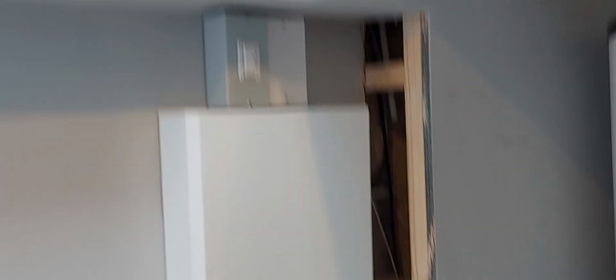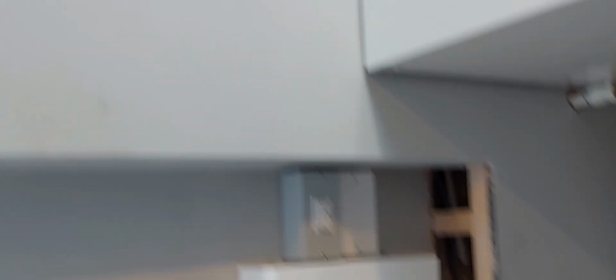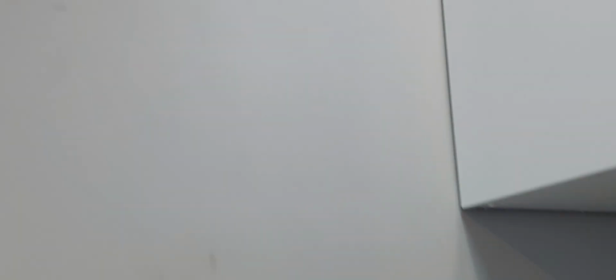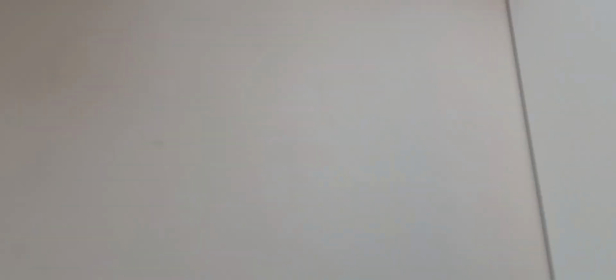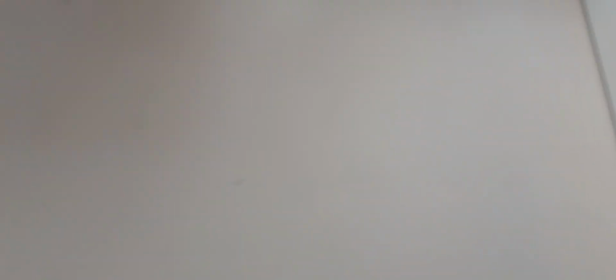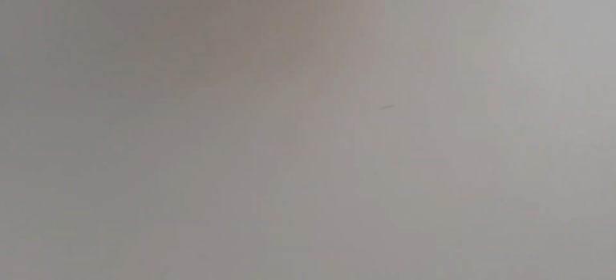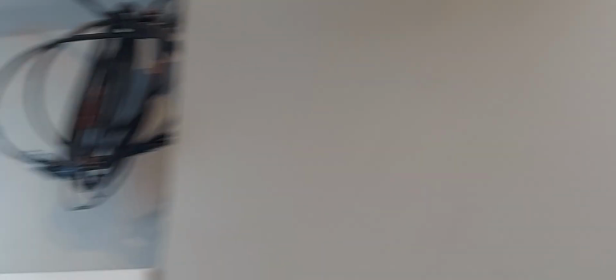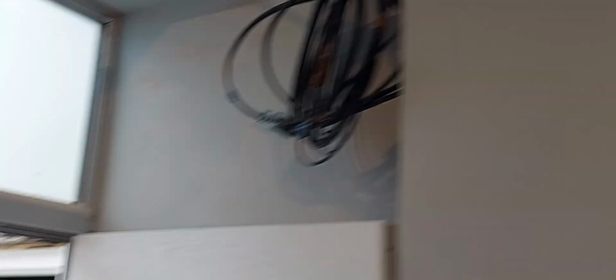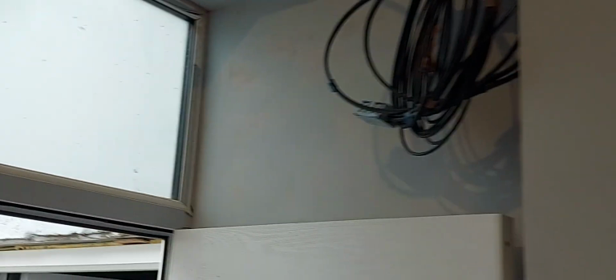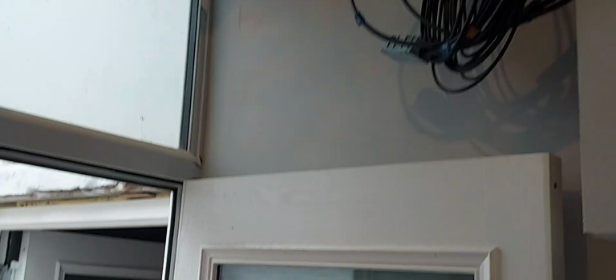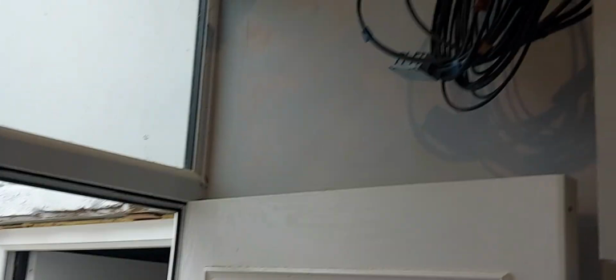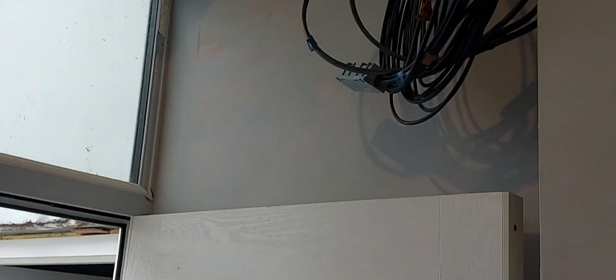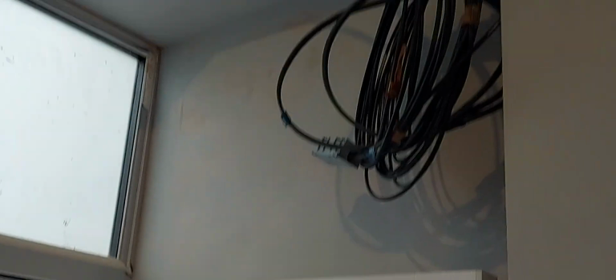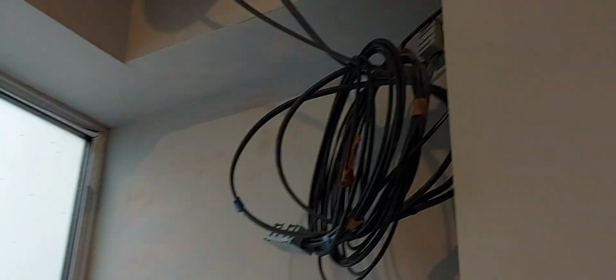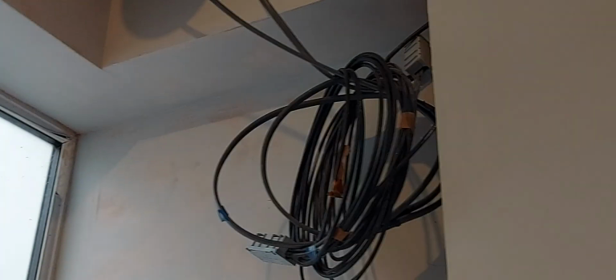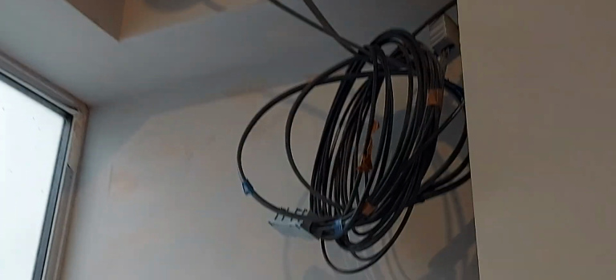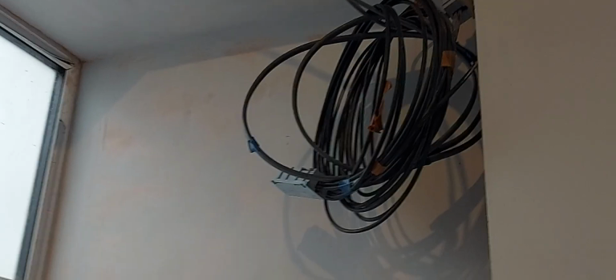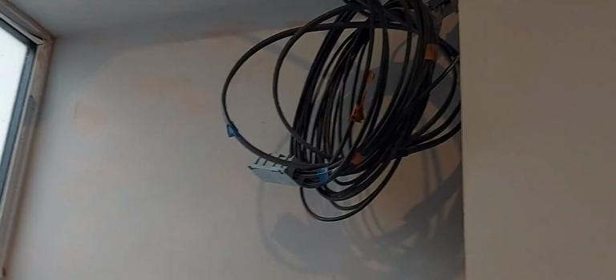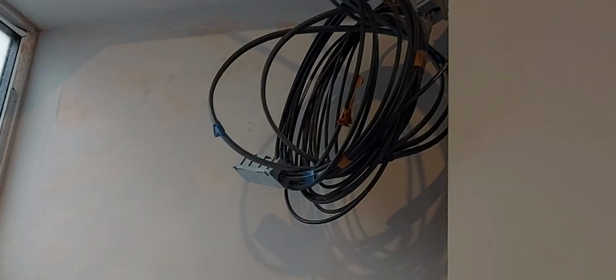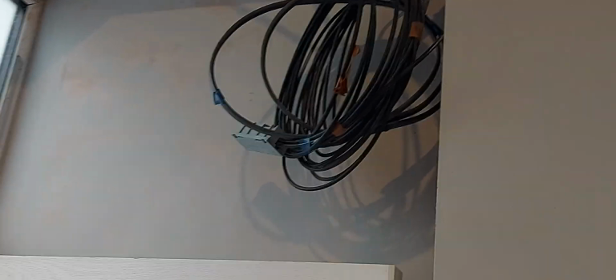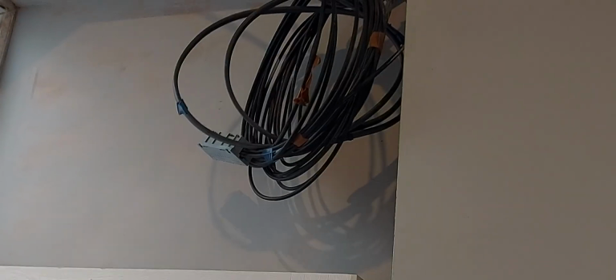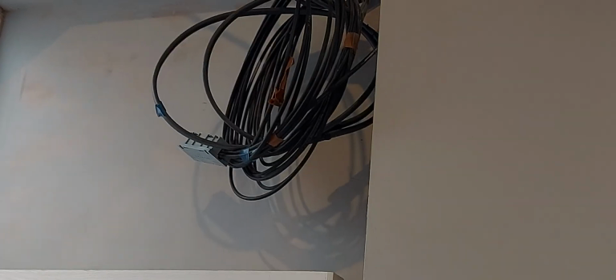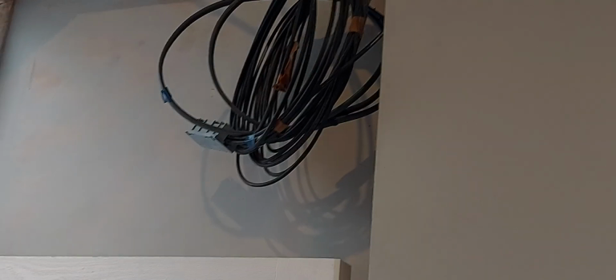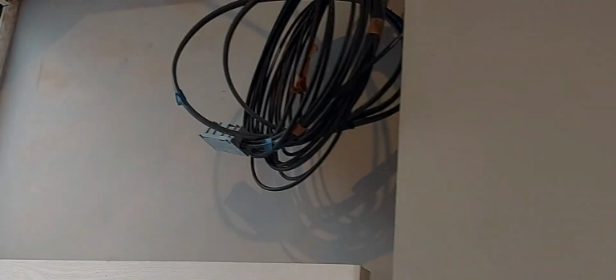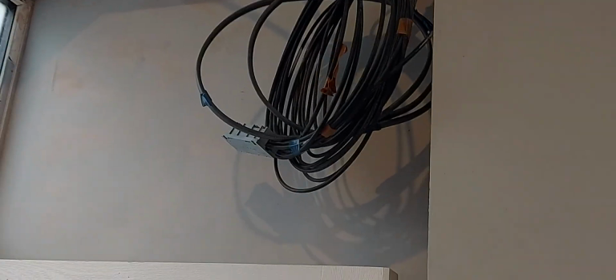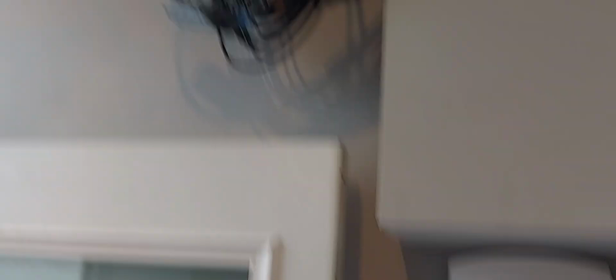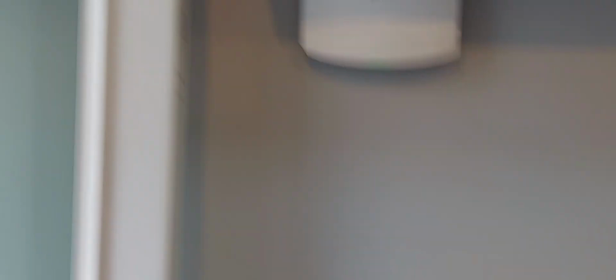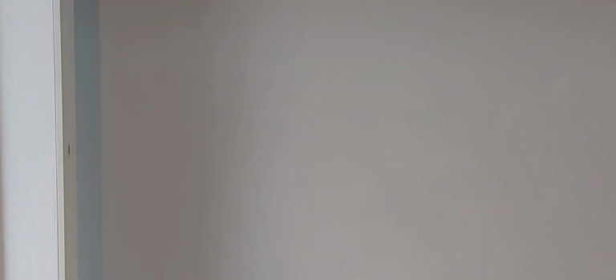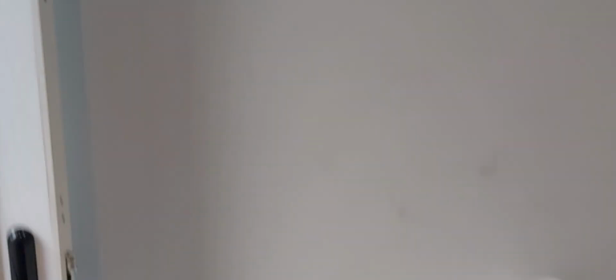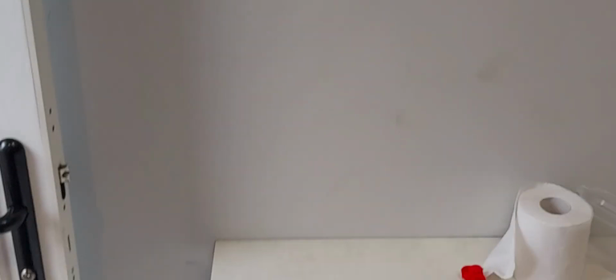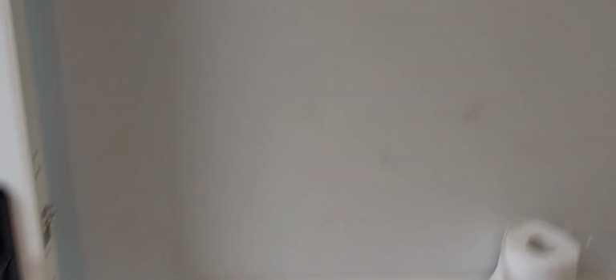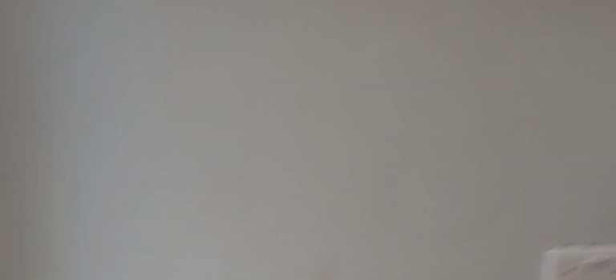DC cables are in place for the solar diverter which is going on this wall here.